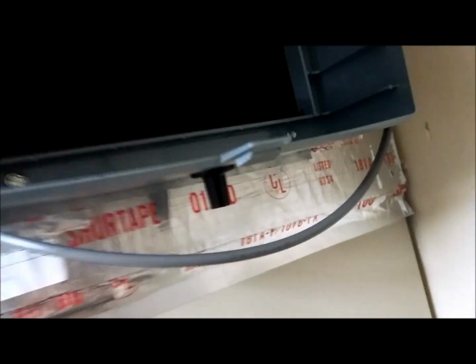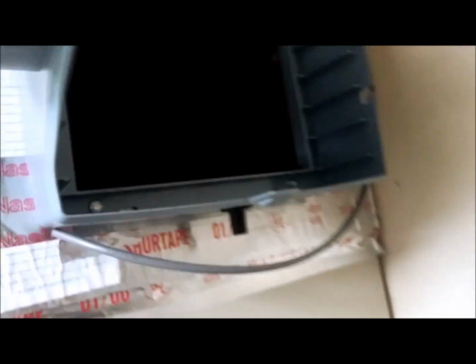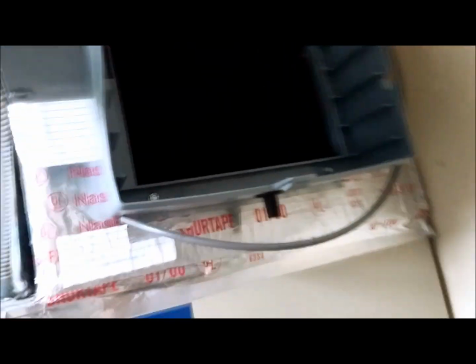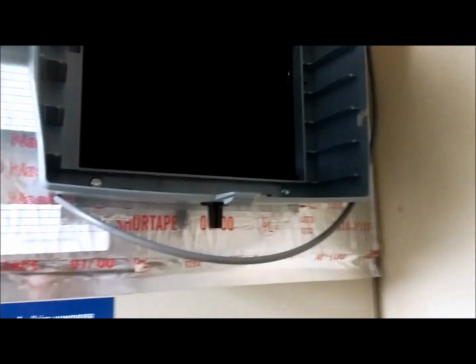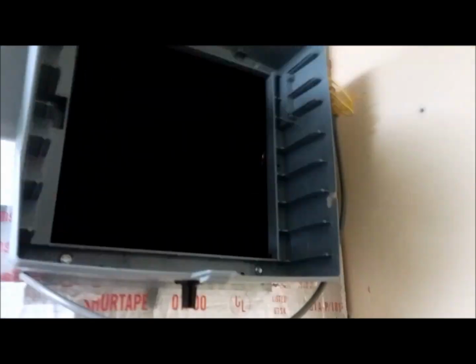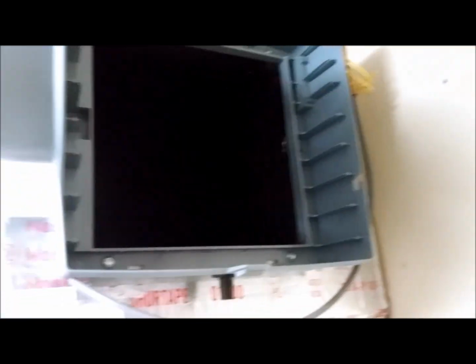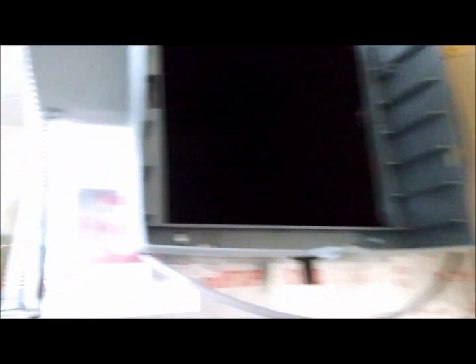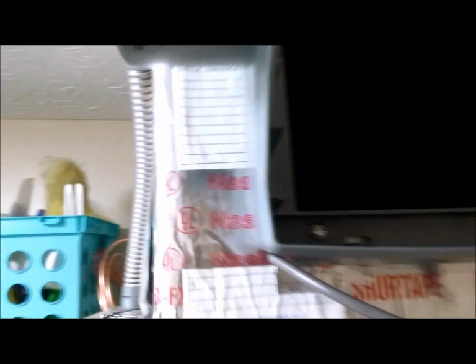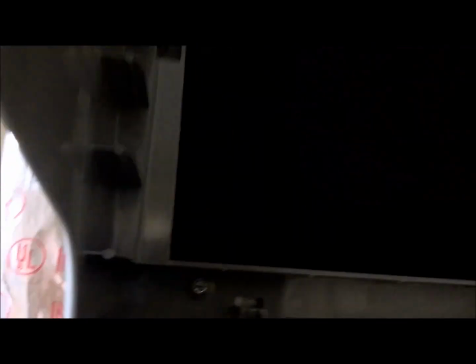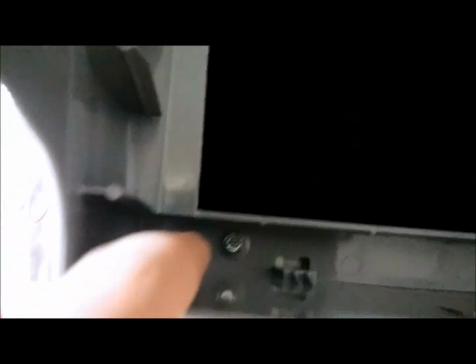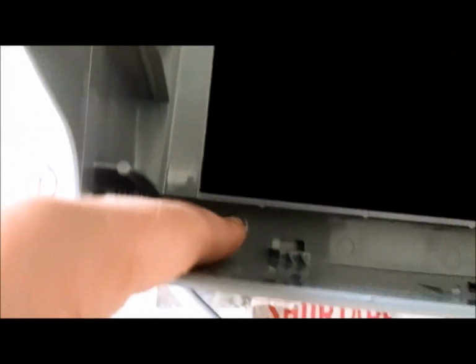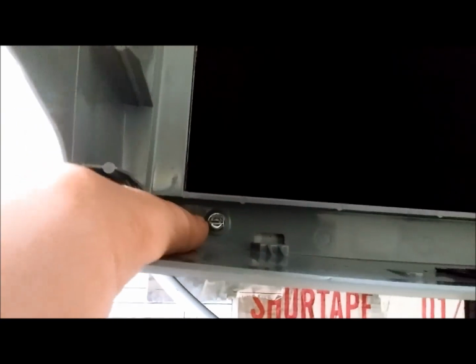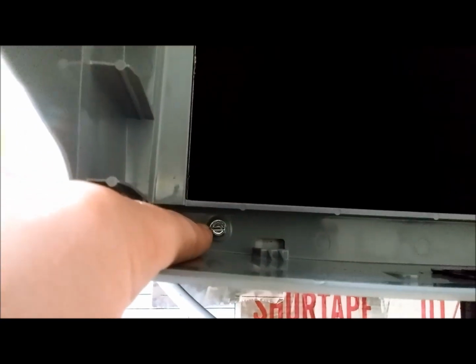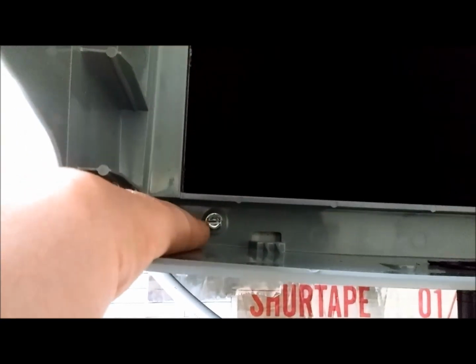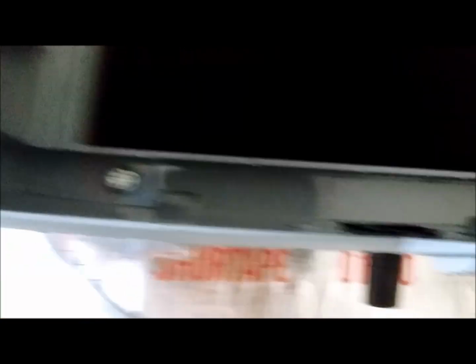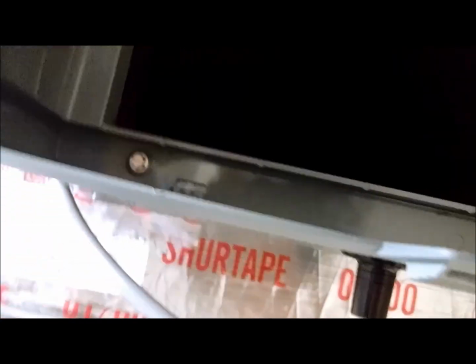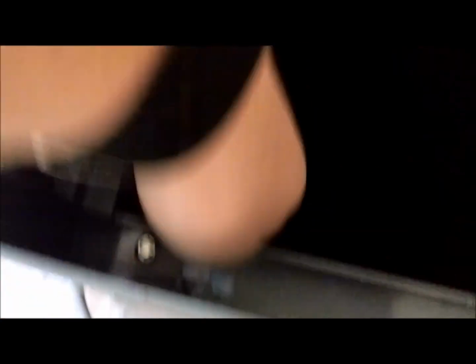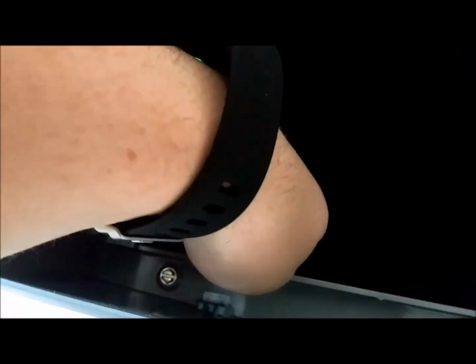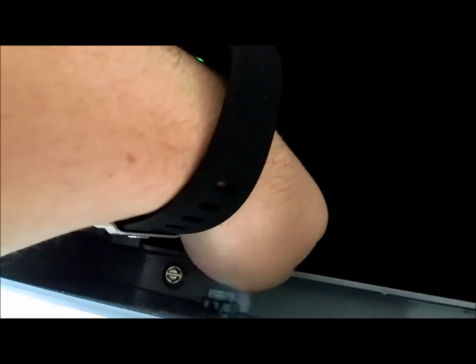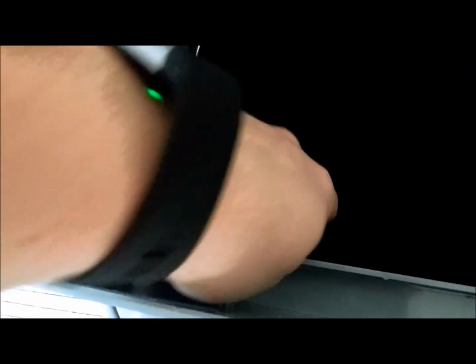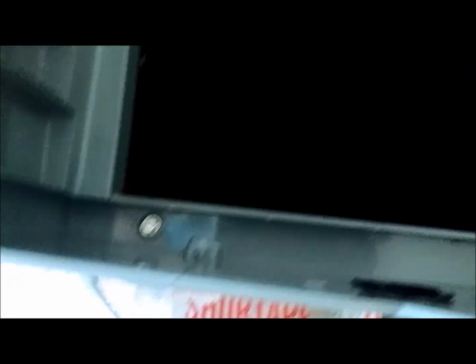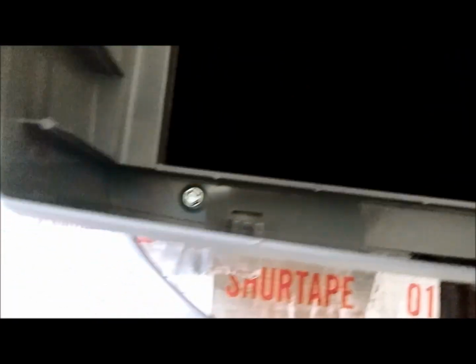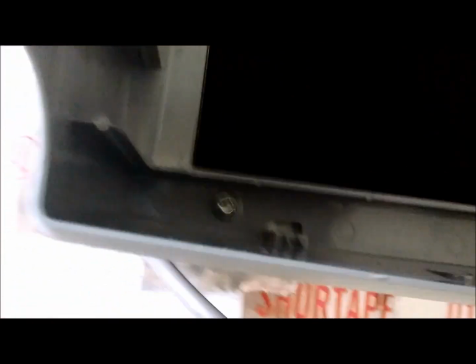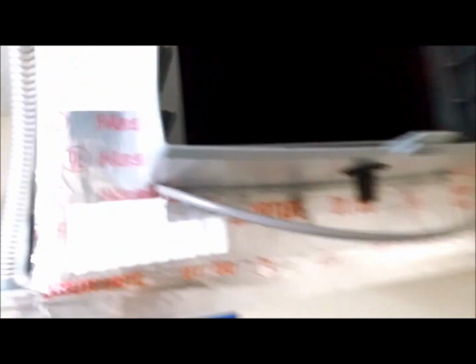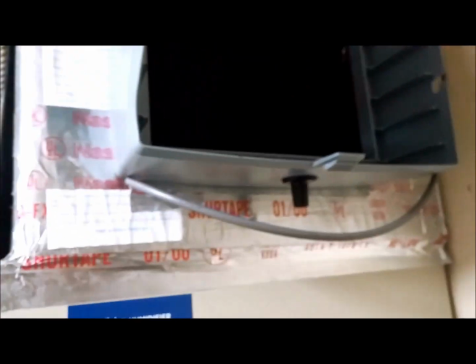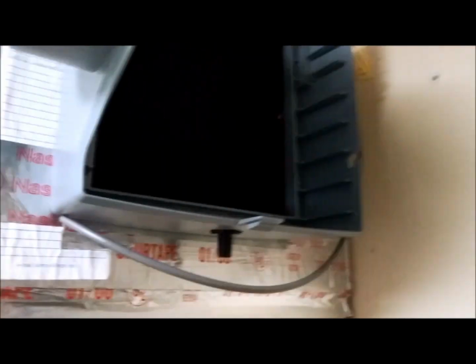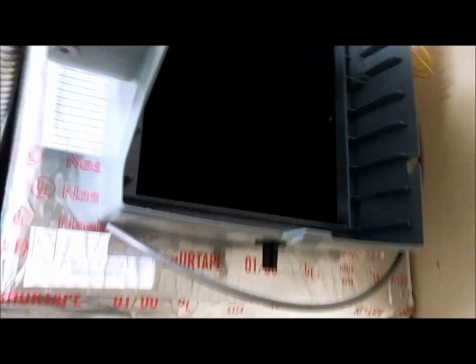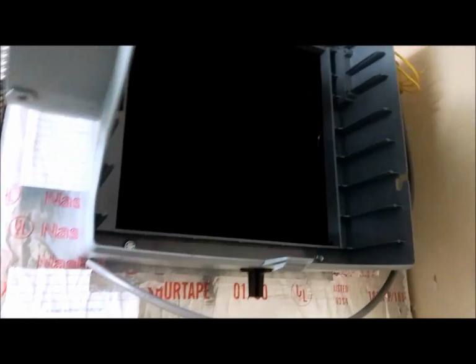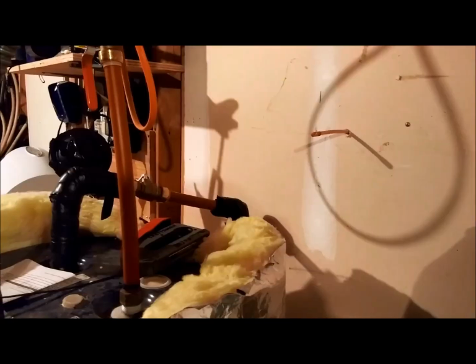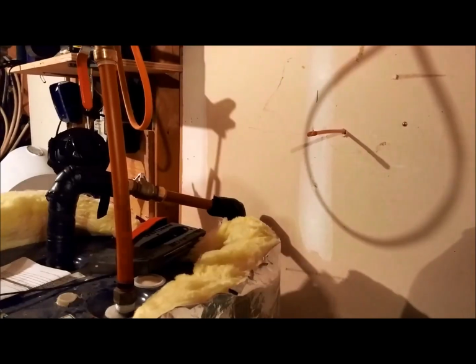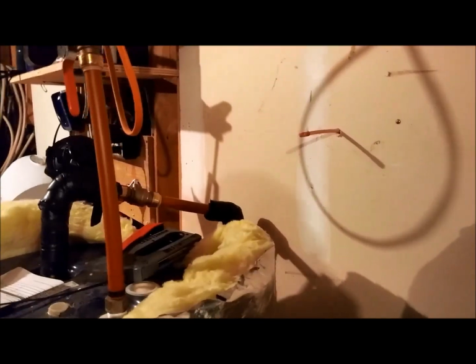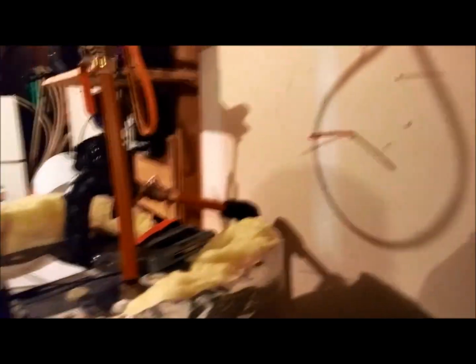One thing to note if you're doing this on fiberboard like I did: this was a real pain getting these screws through, because it didn't line up with the hole on the other side very well, since I was just bending that metal on my own with a vise.